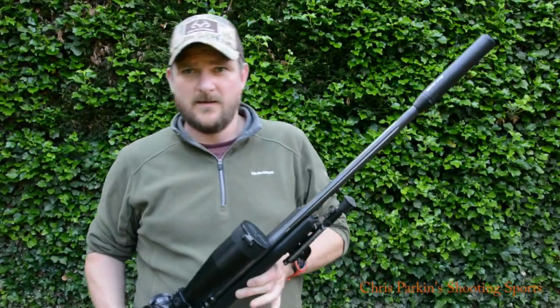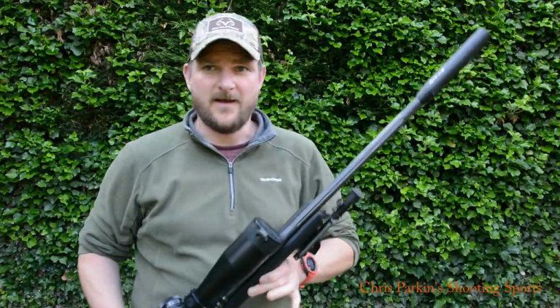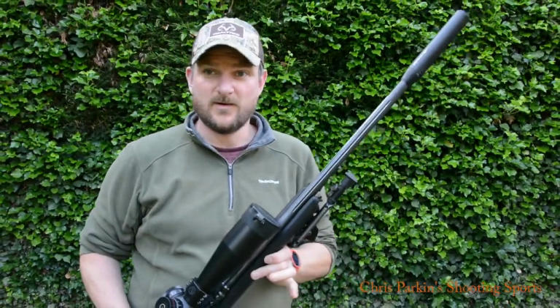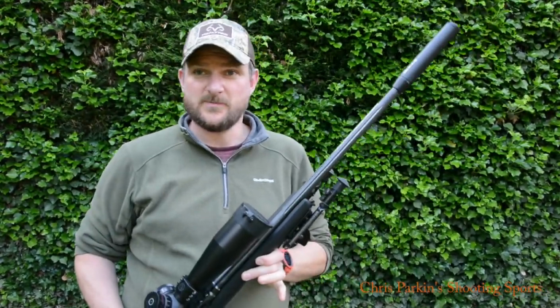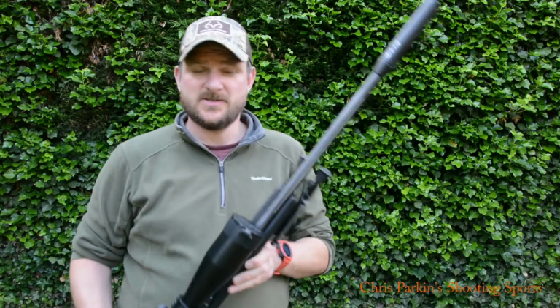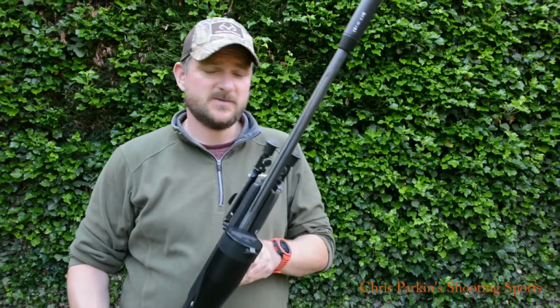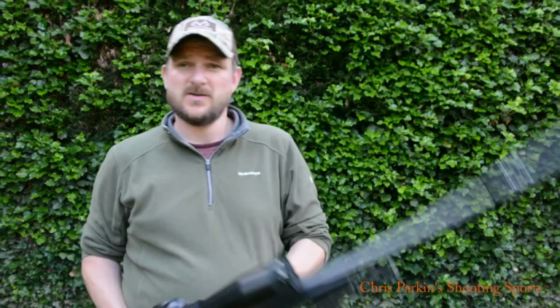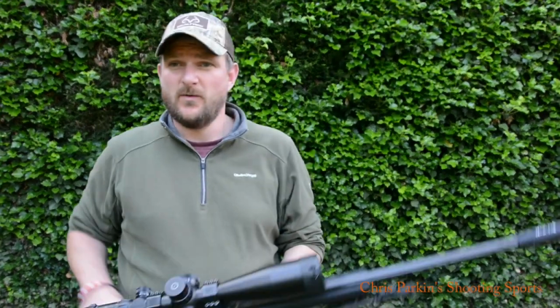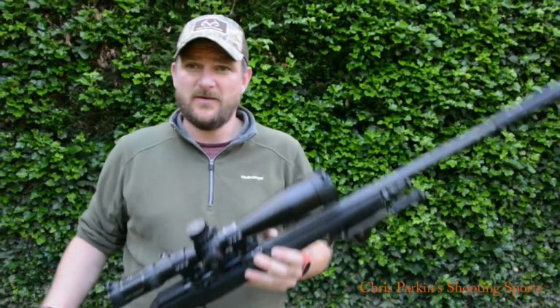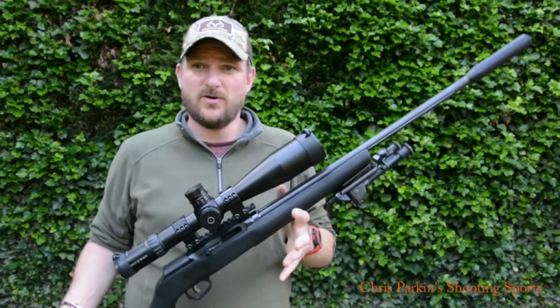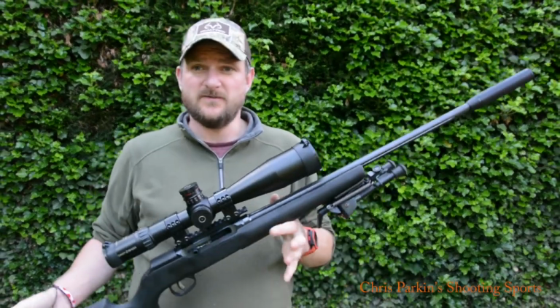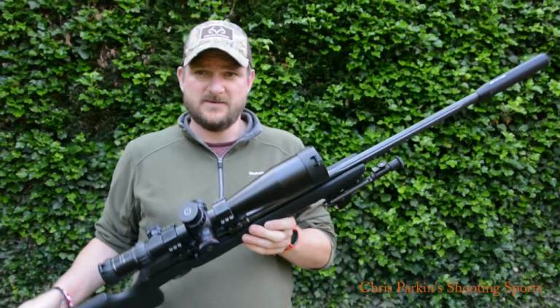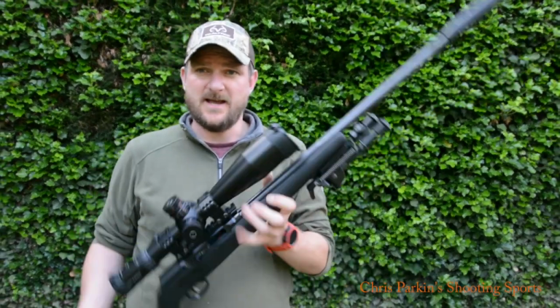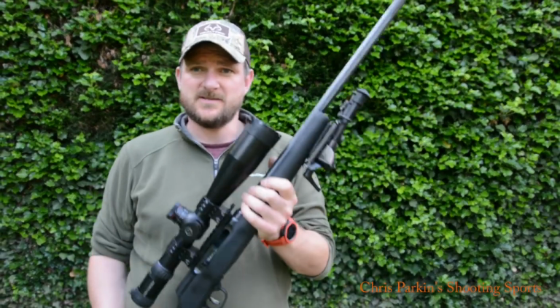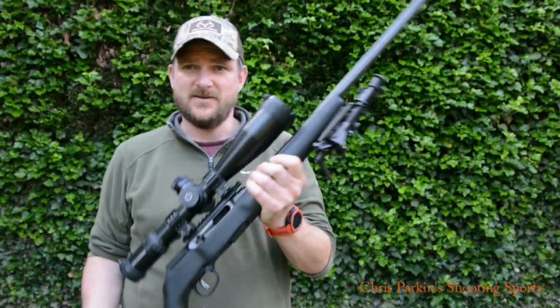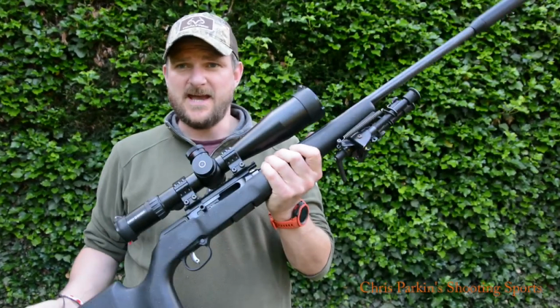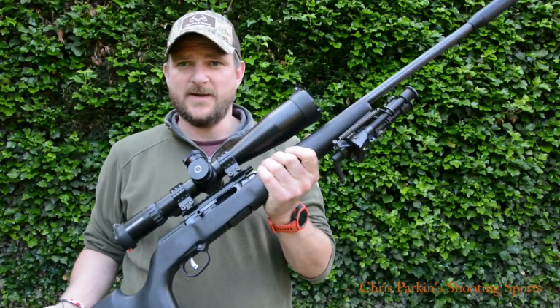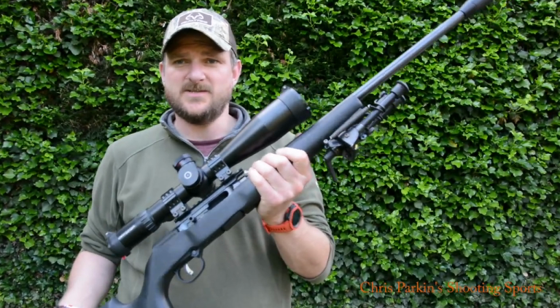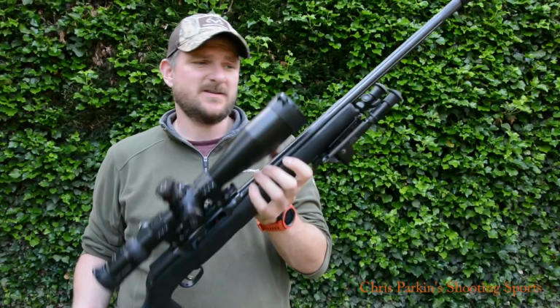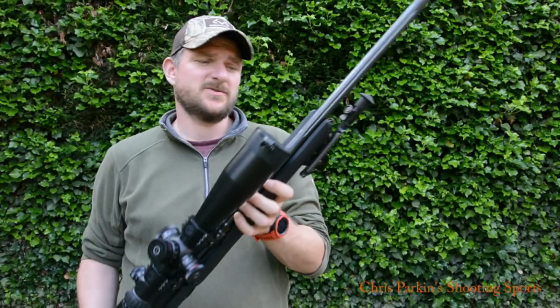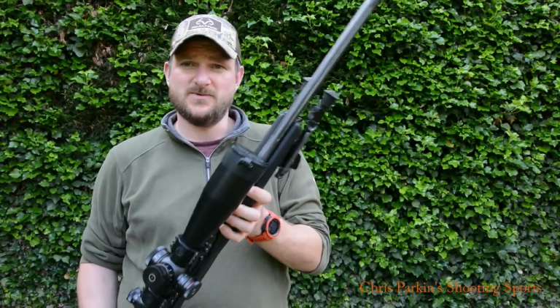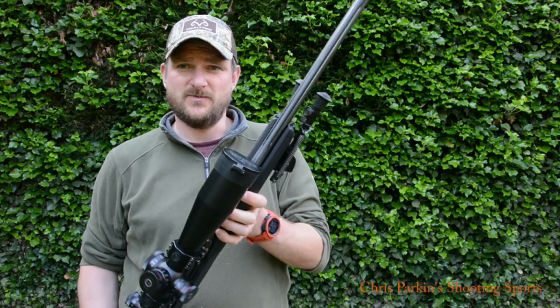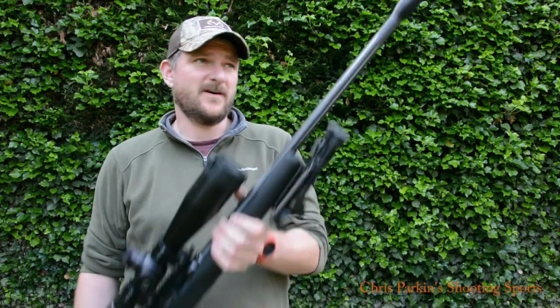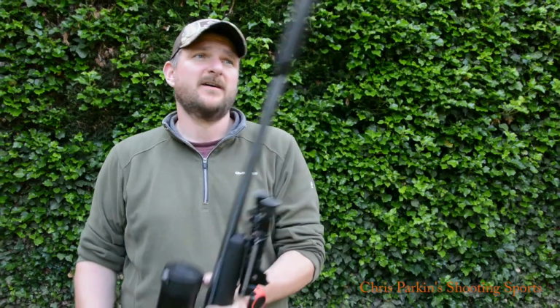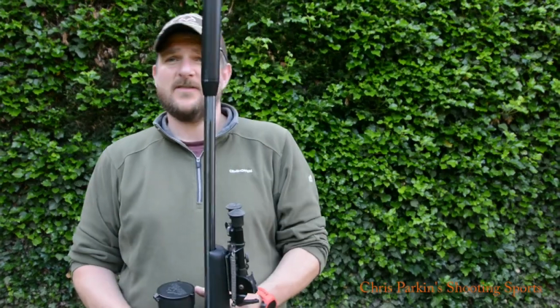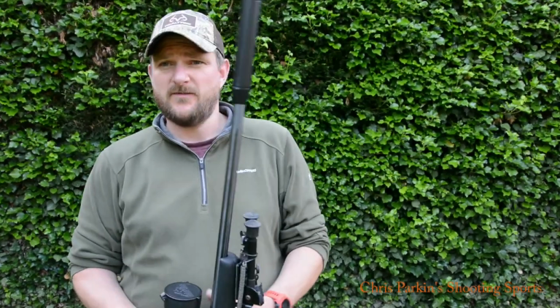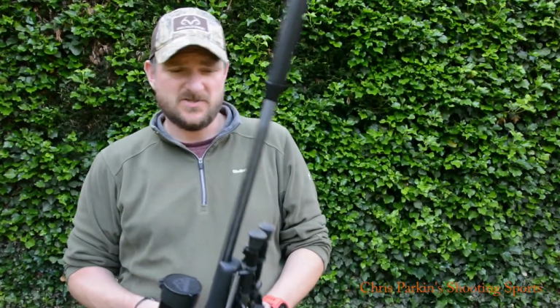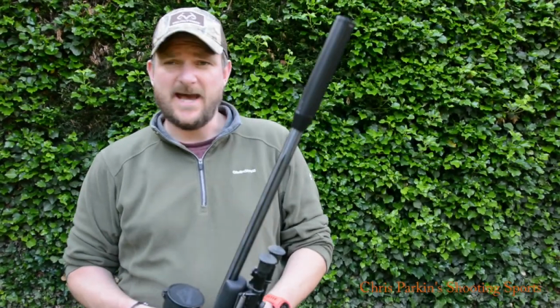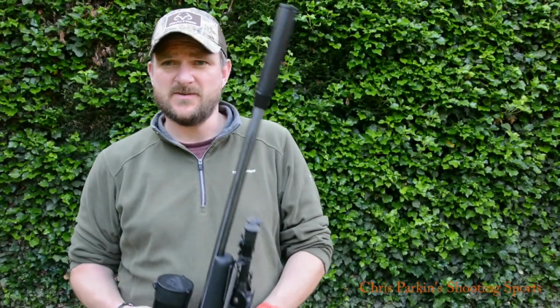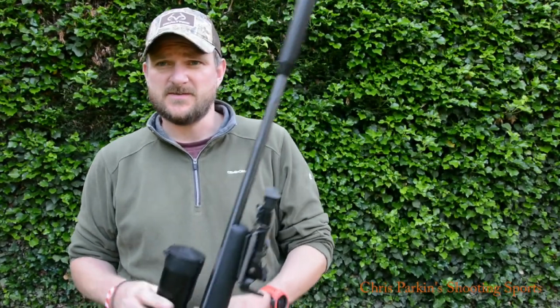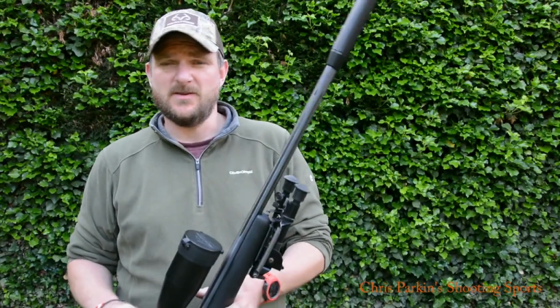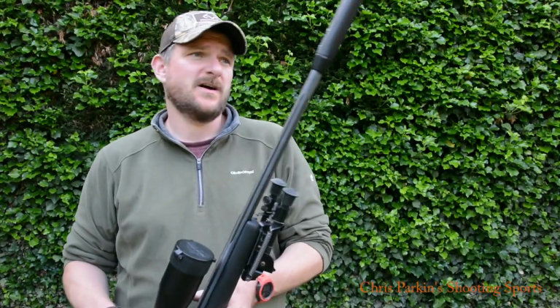Hi, welcome to Chris Parkins Shooting Sports. We've got a bit of an impromptu video today. I've got a Savage A22 semi-auto .22 rimfire. Thank you very much to Edgar Brothers for sending me this rifle.